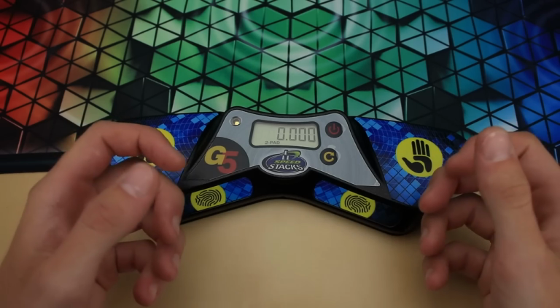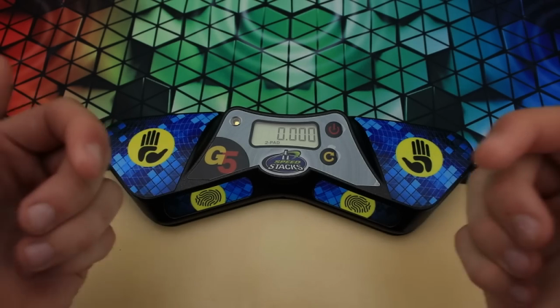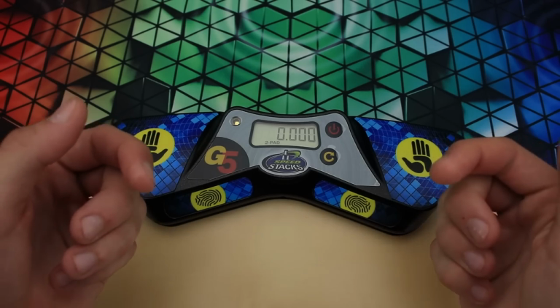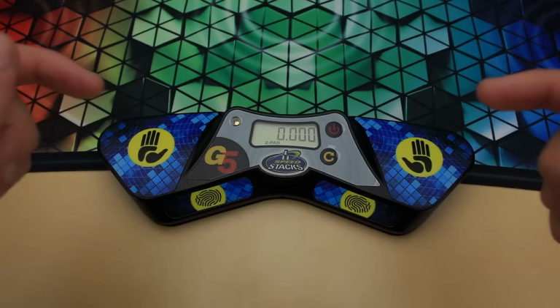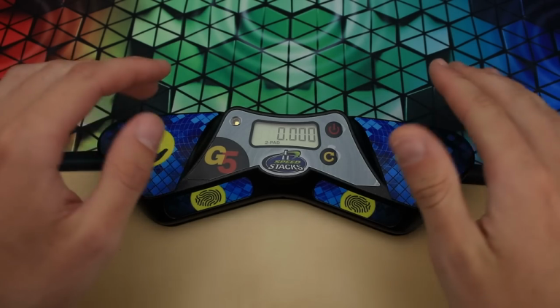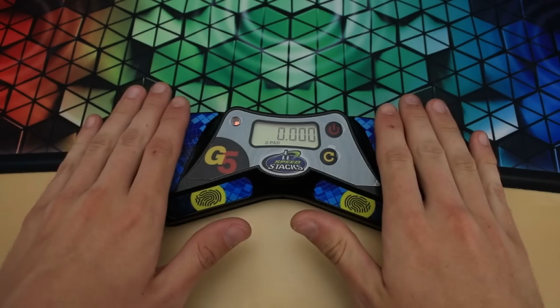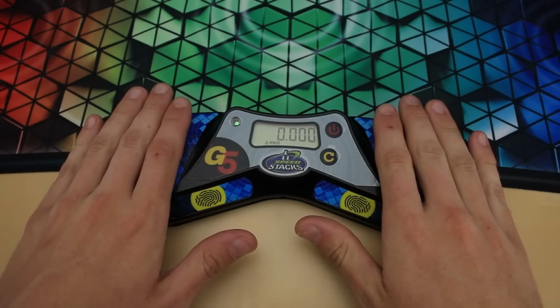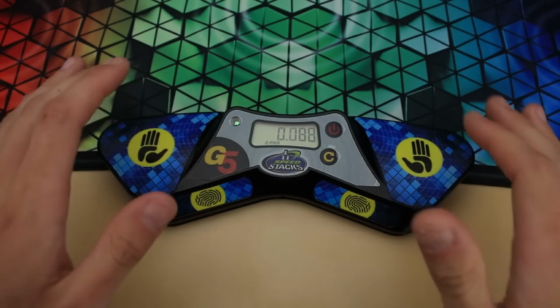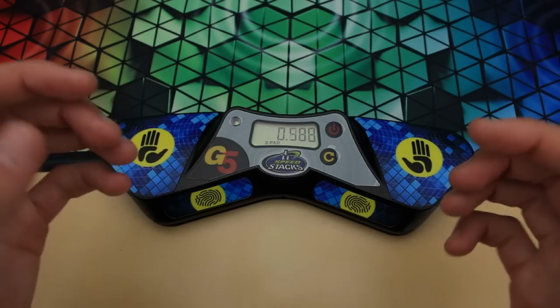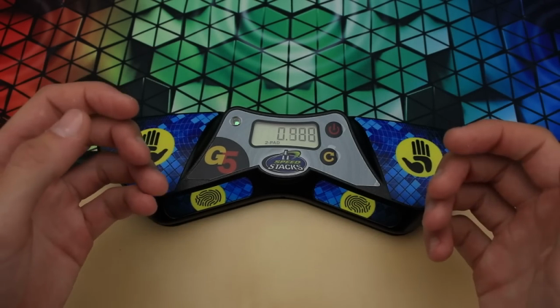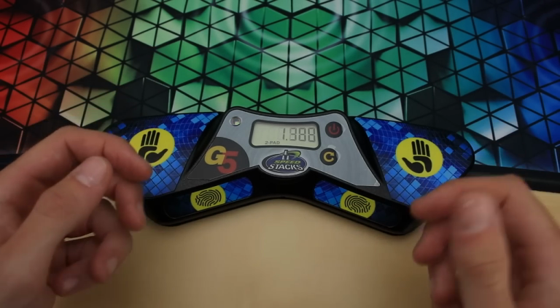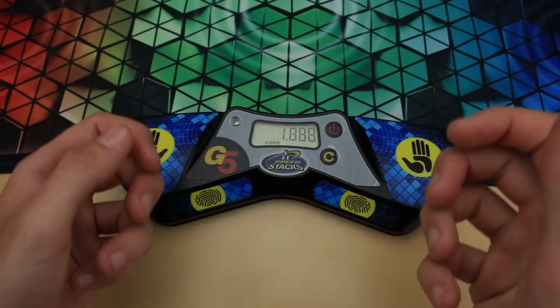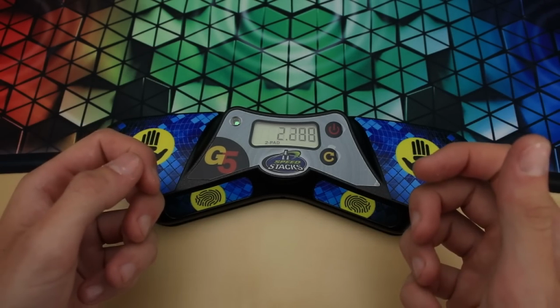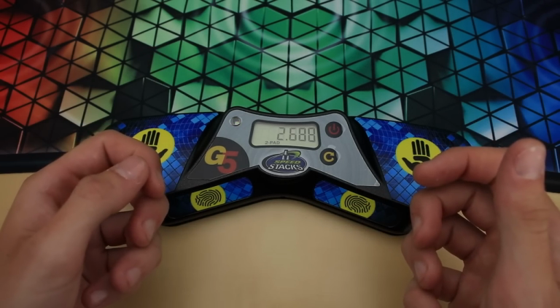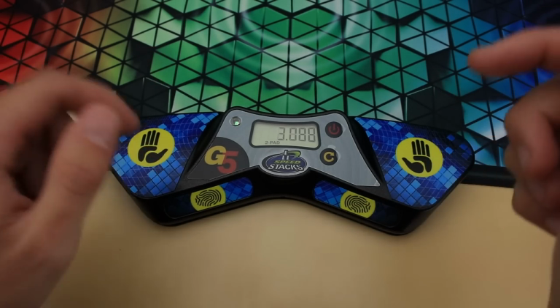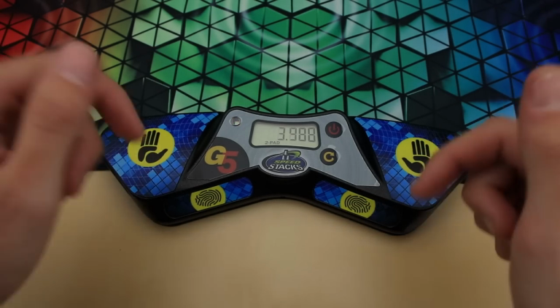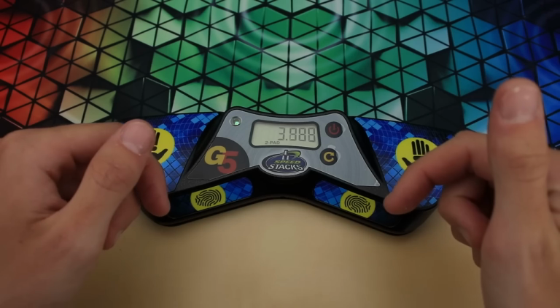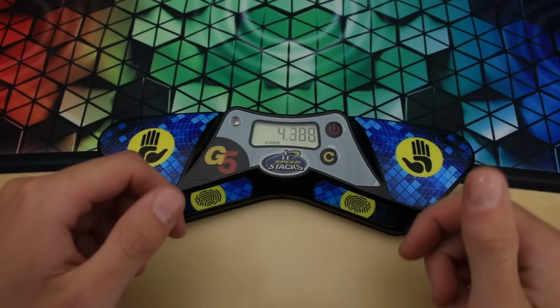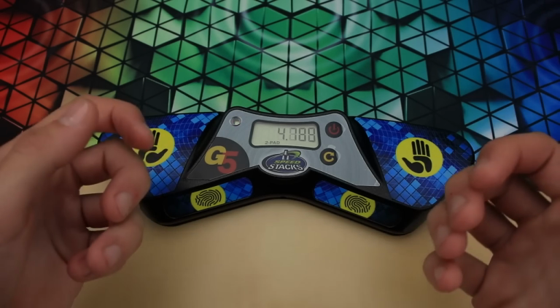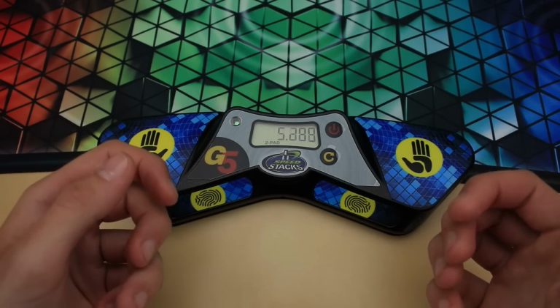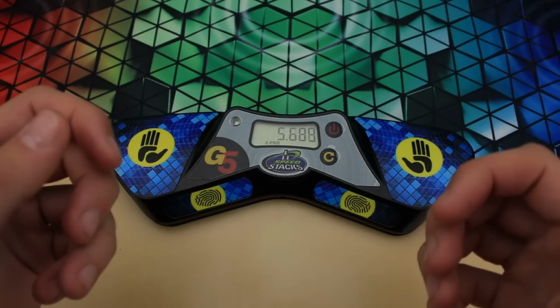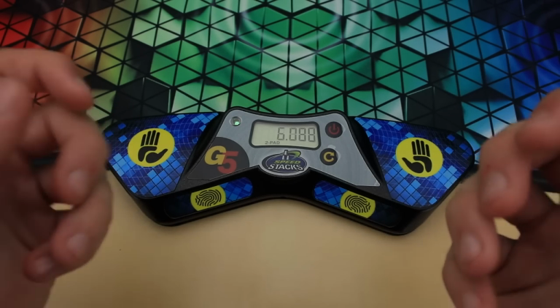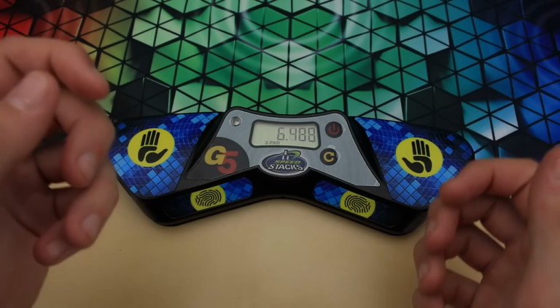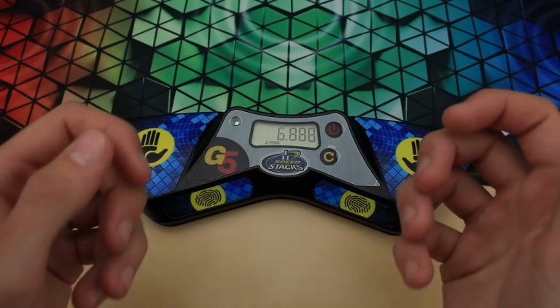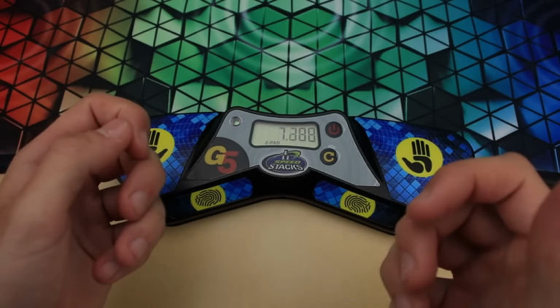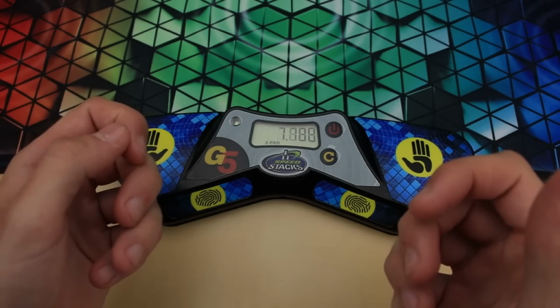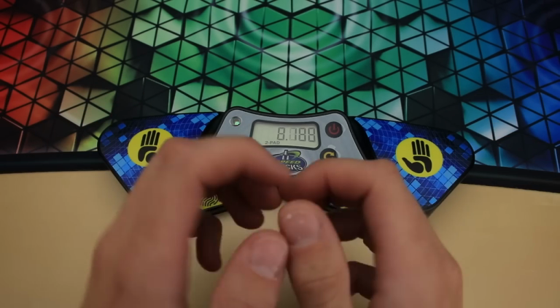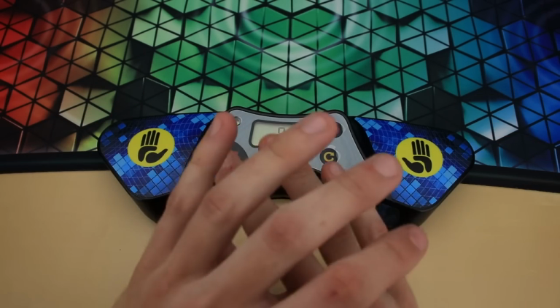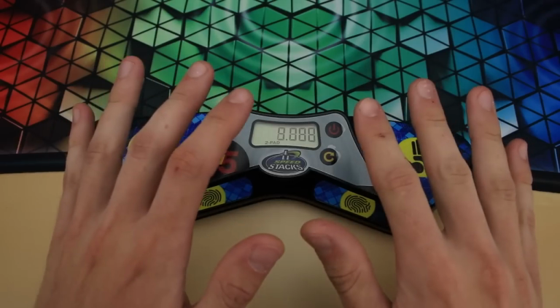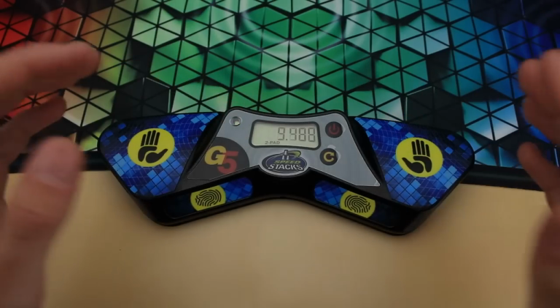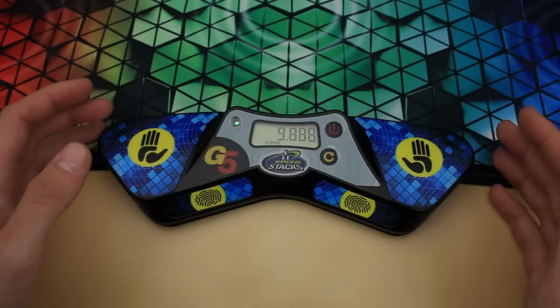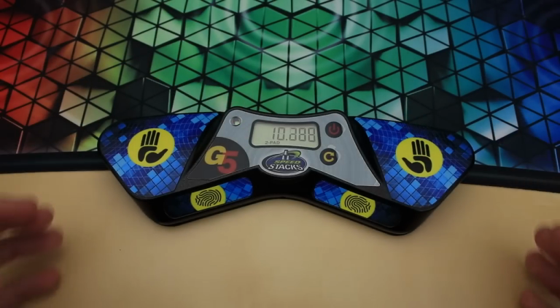So, what do you guys think about the new Stack Mat Gen 5 timer? Will you be buying one, or just sticking with the one you already have? Let me know down in the comments, and also let me know how you like this slightly more scripted style of video. Anyway, that's pretty much it, and I'll see you guys next time.